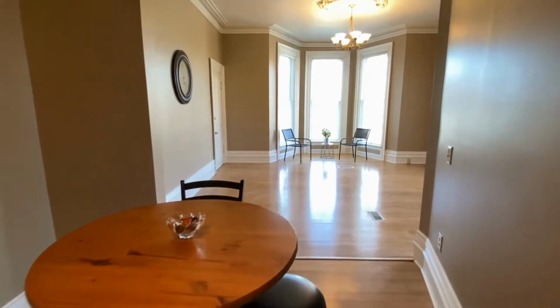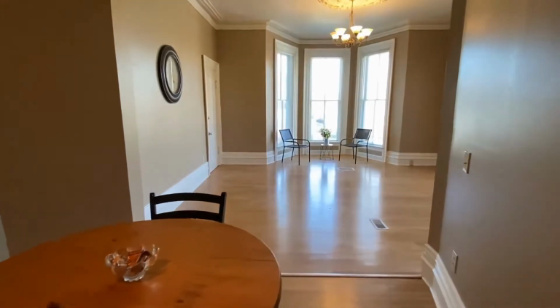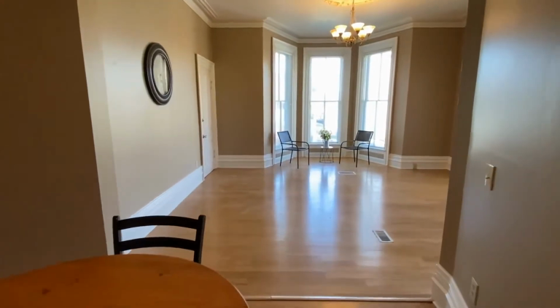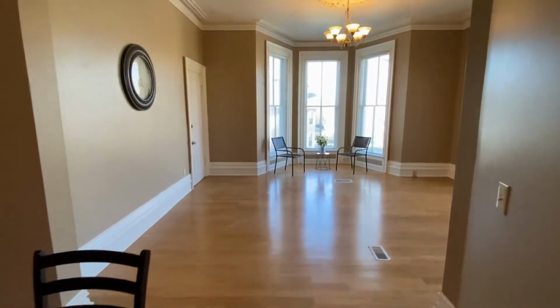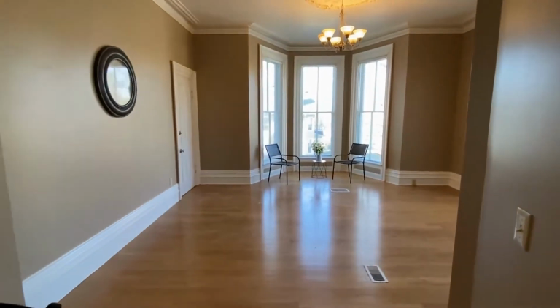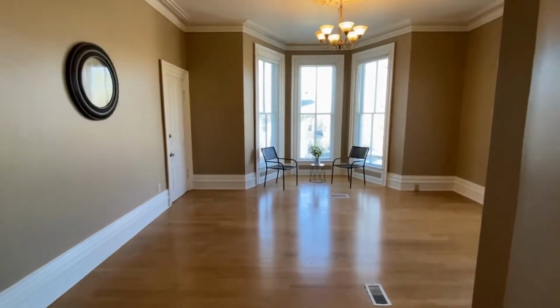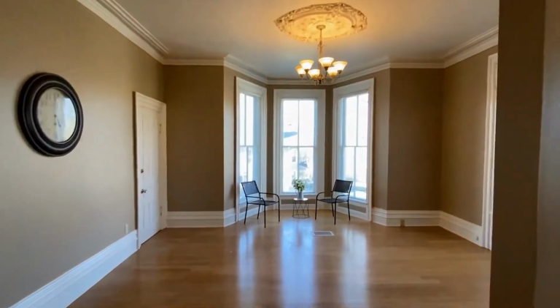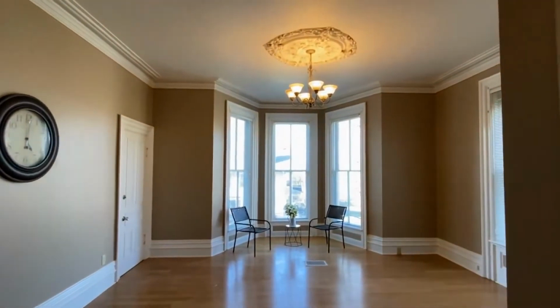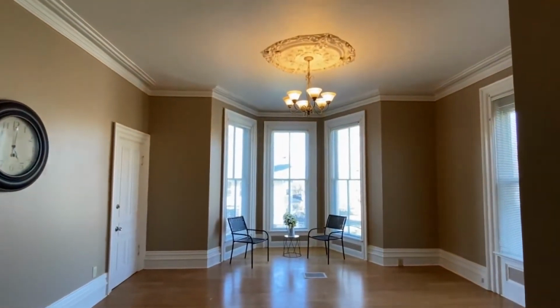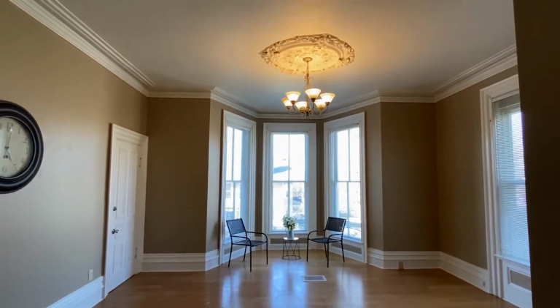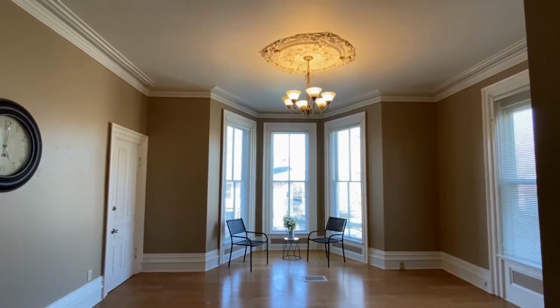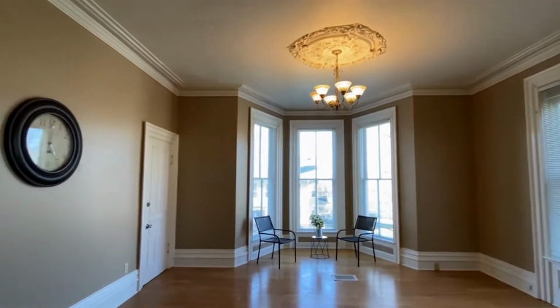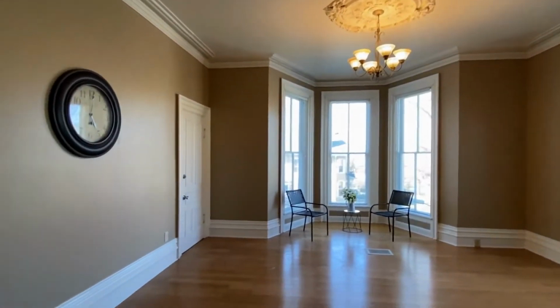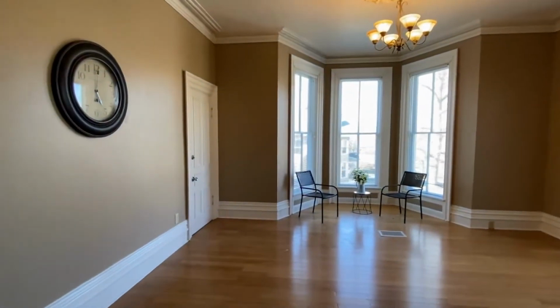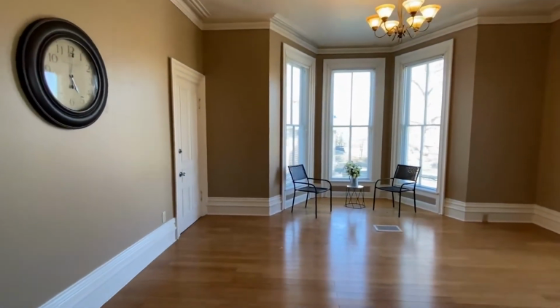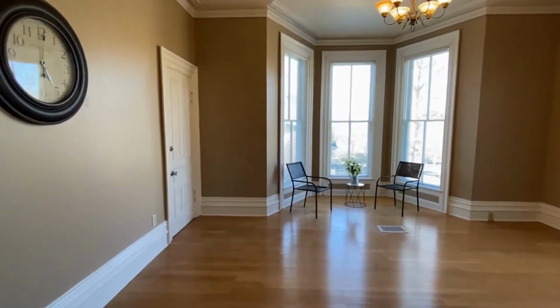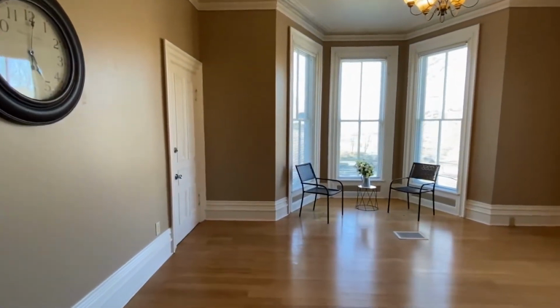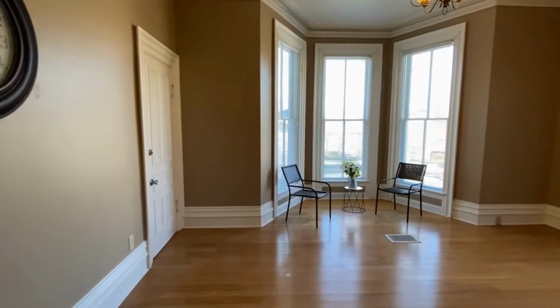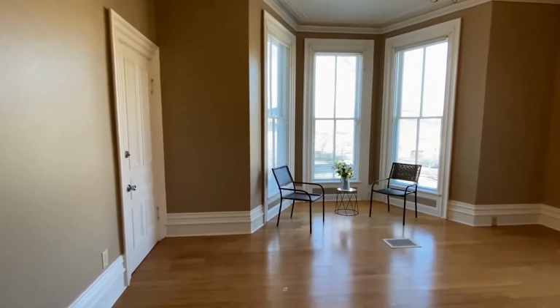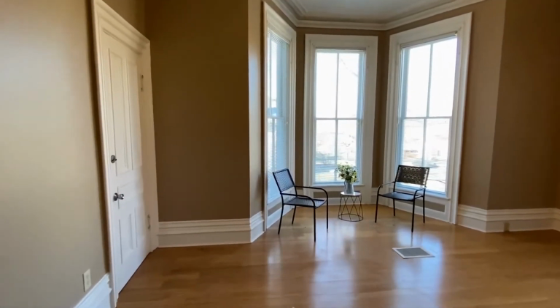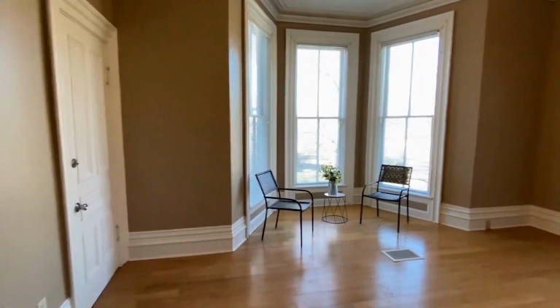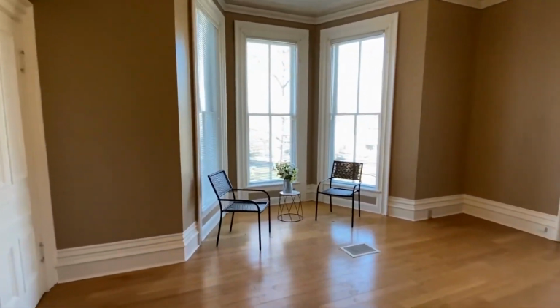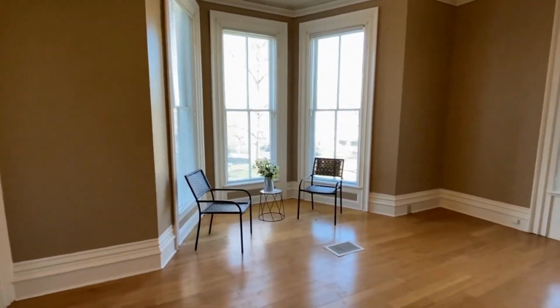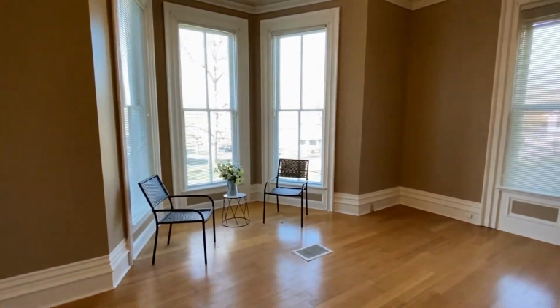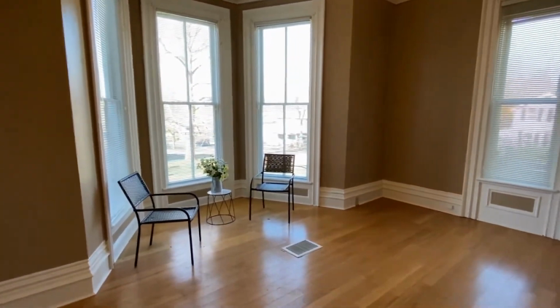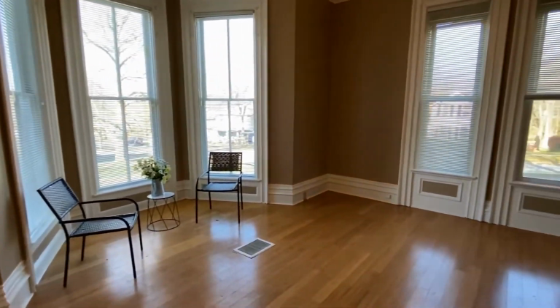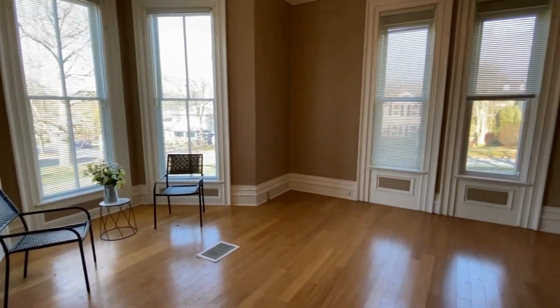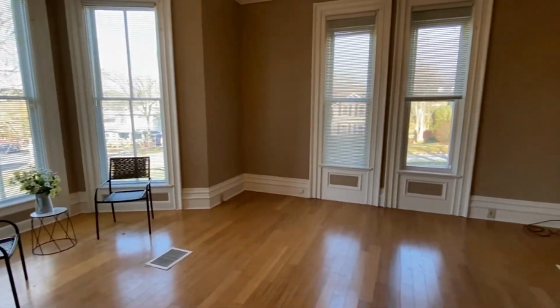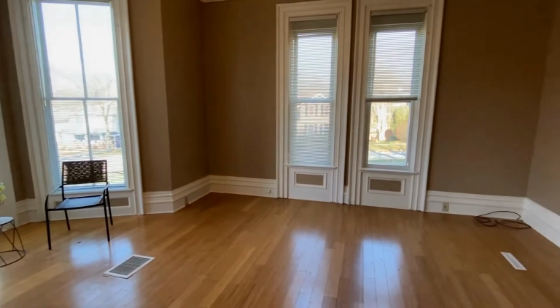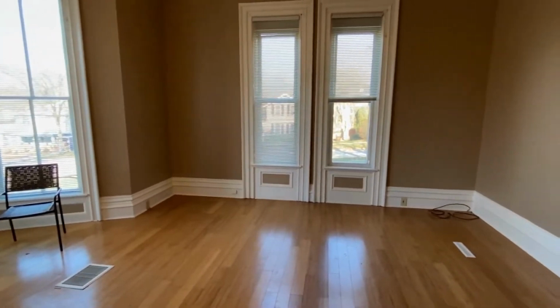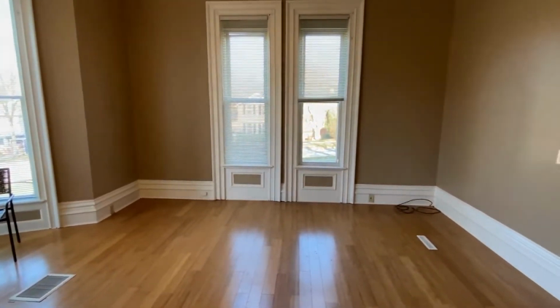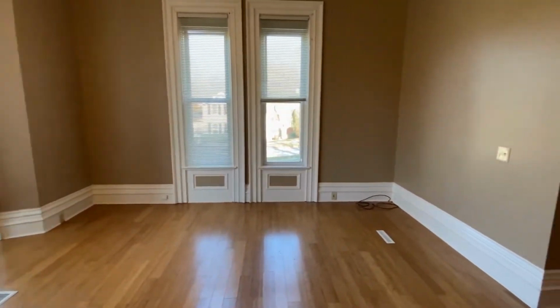You walk in and I love this chandelier up here. Lots of natural light. Any of these items that are used to stage the property are not included.